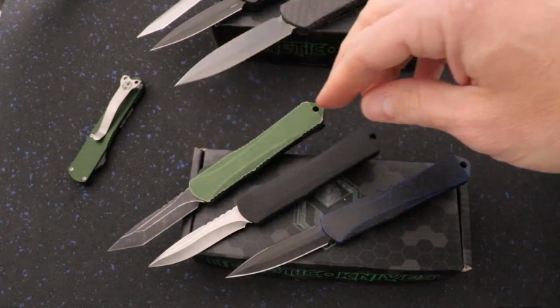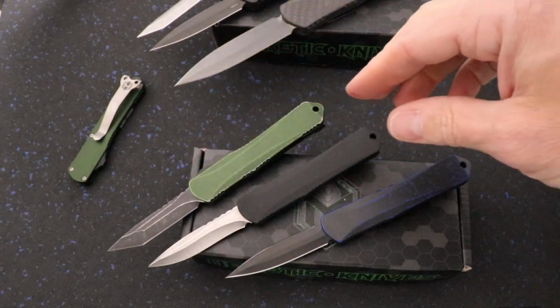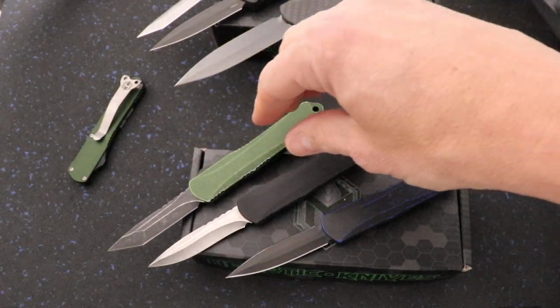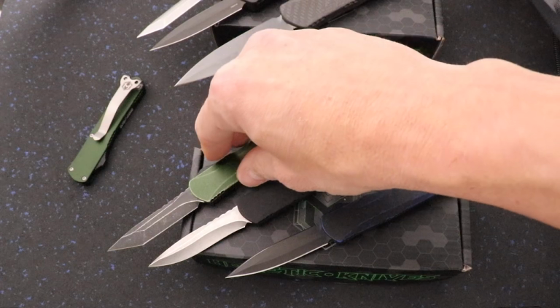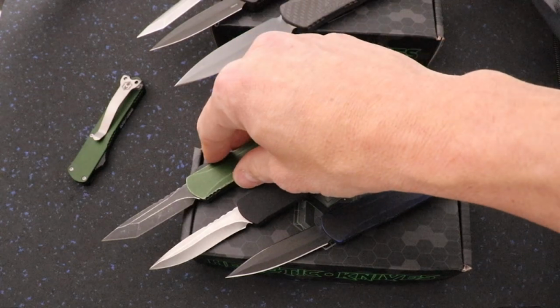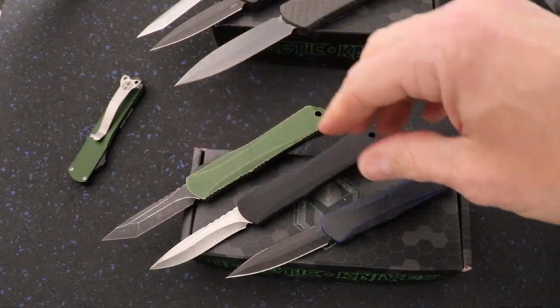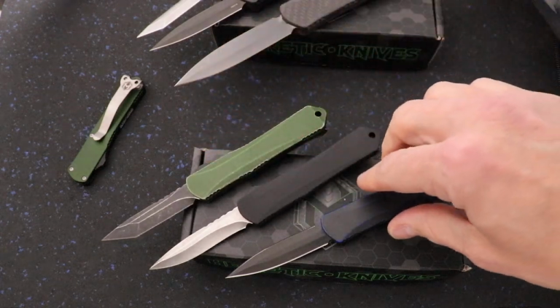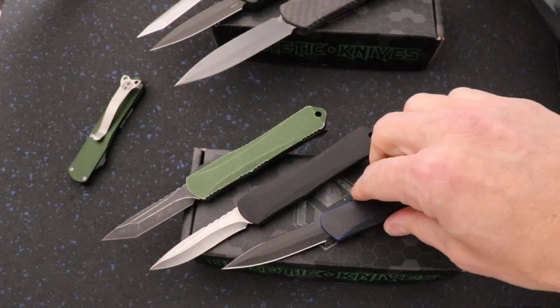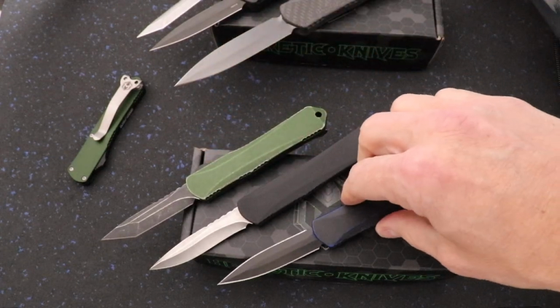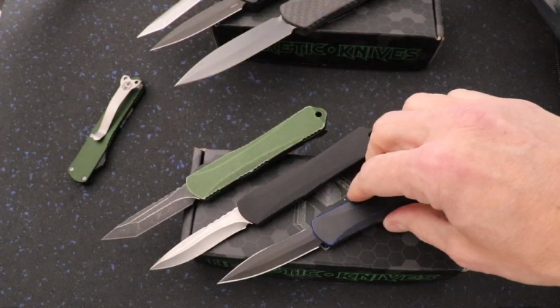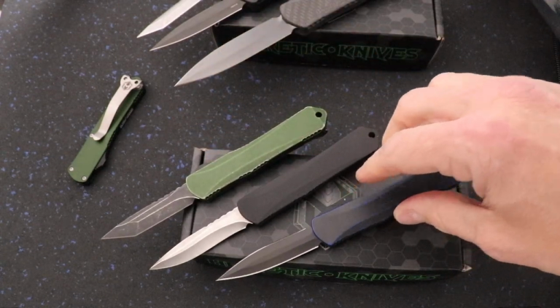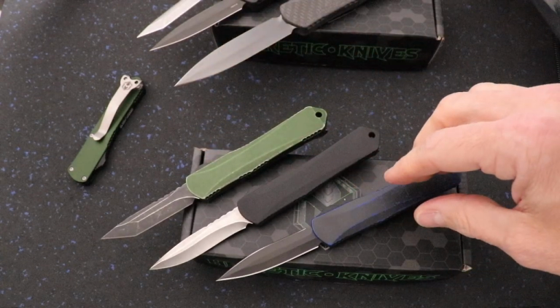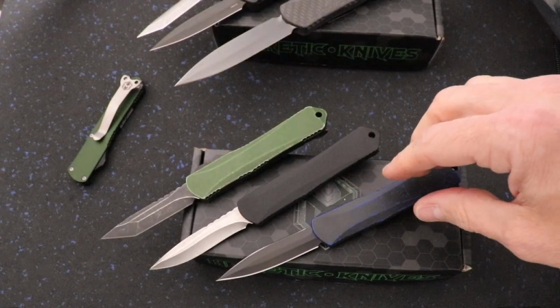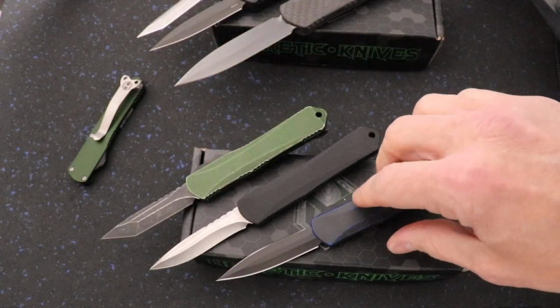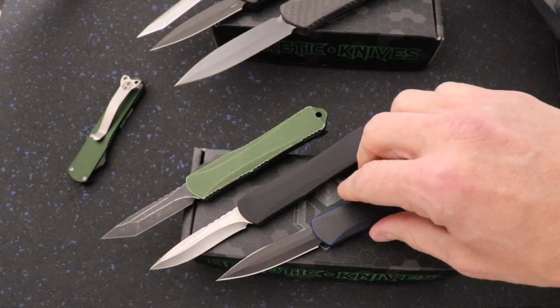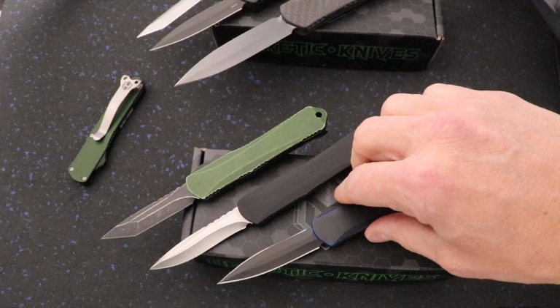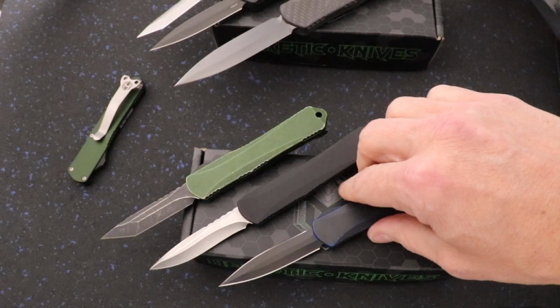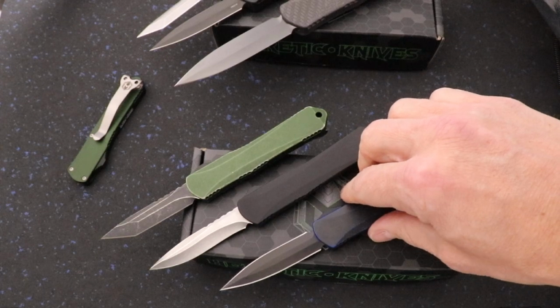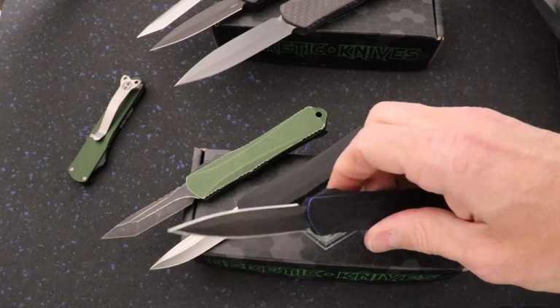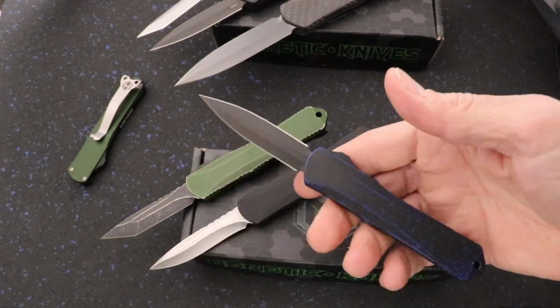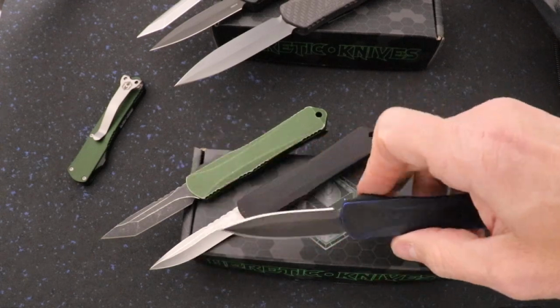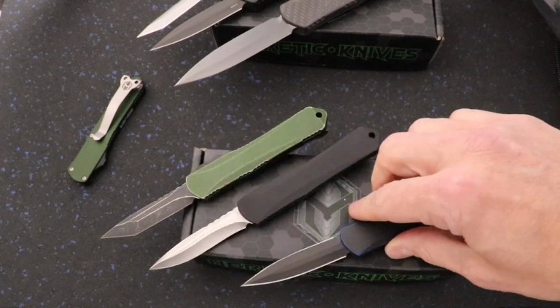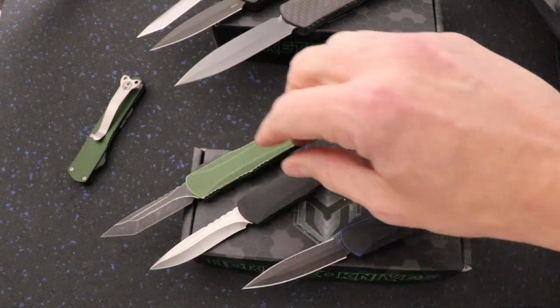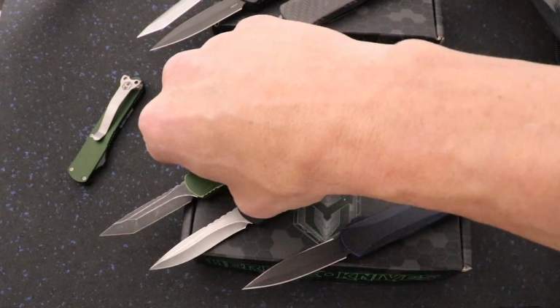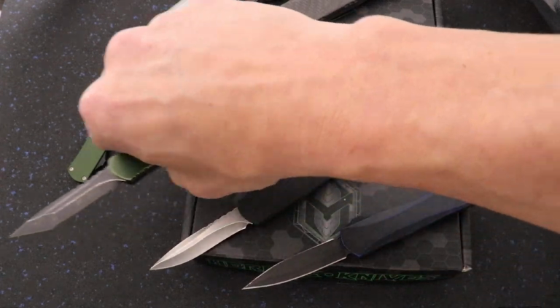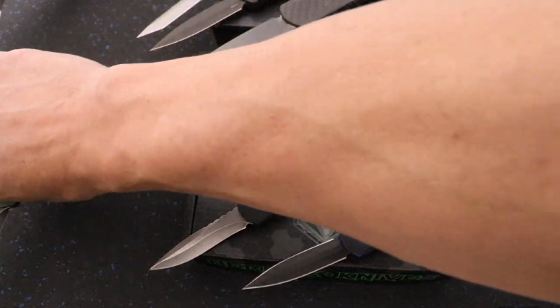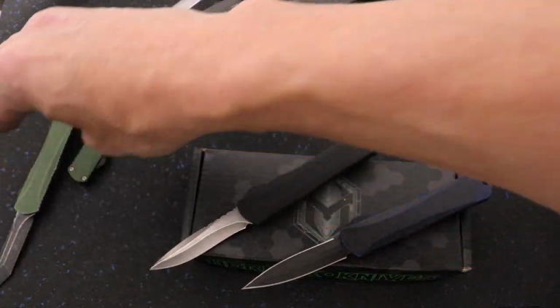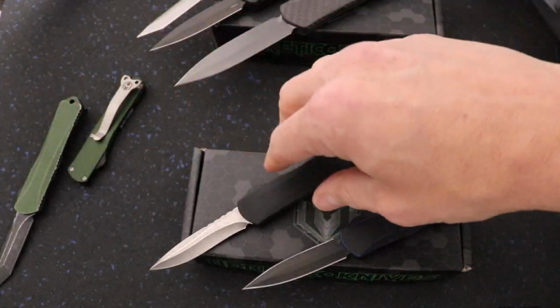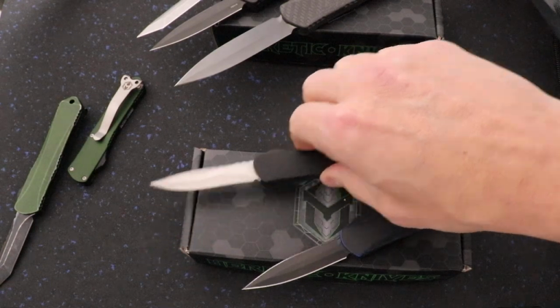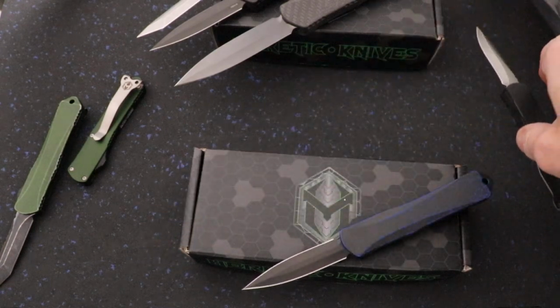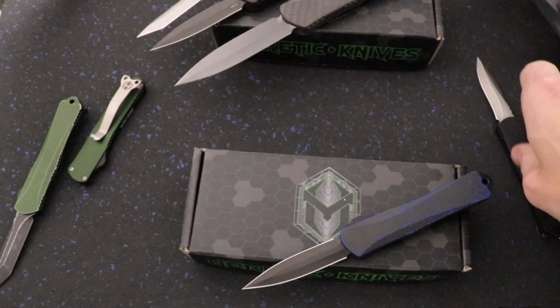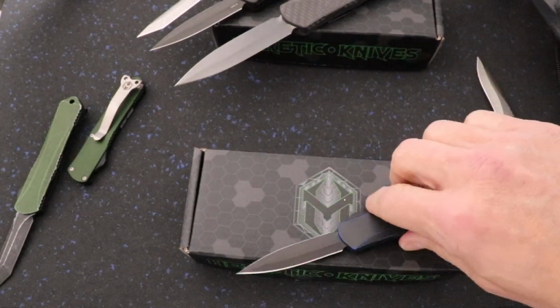It's got a double-edged DLC blade with great action on these. We've got these and some other colors and styles as well. The Manticore S has about a 2.3, maybe 2.4 inch blade, and I'm going to show you what it looks like next to the other Manticore models.